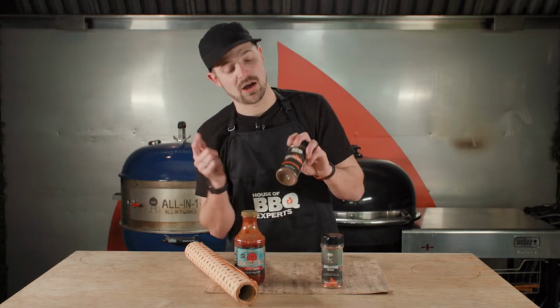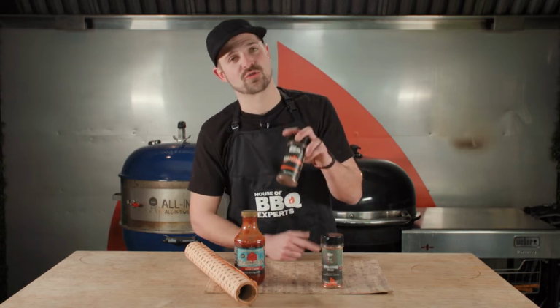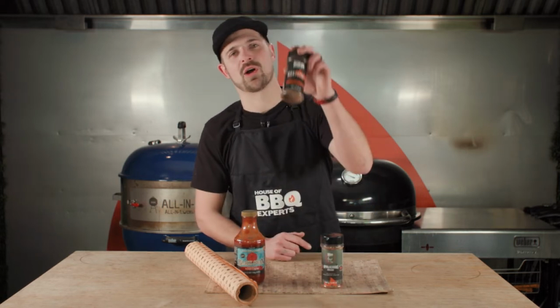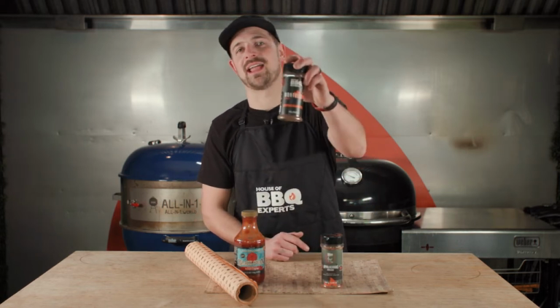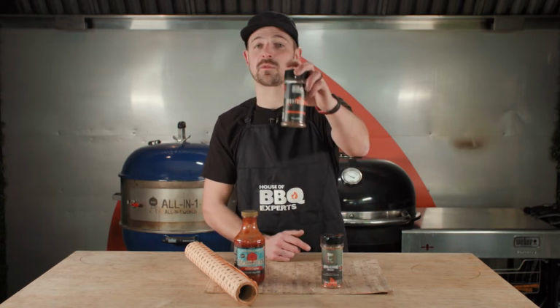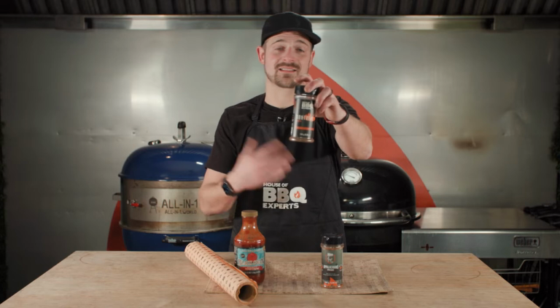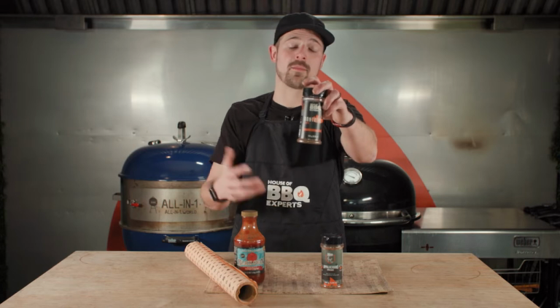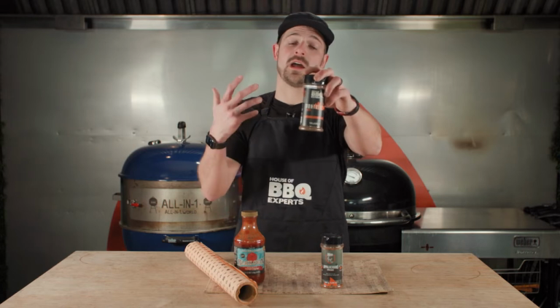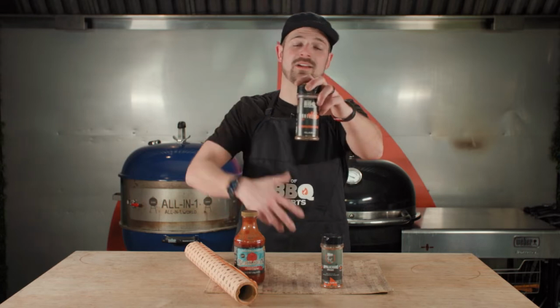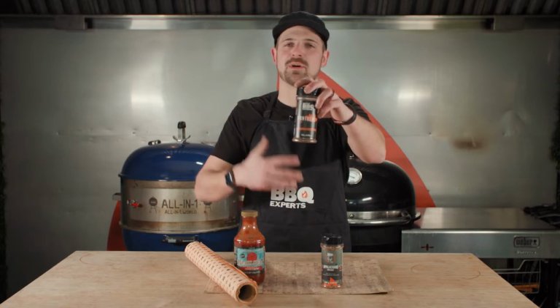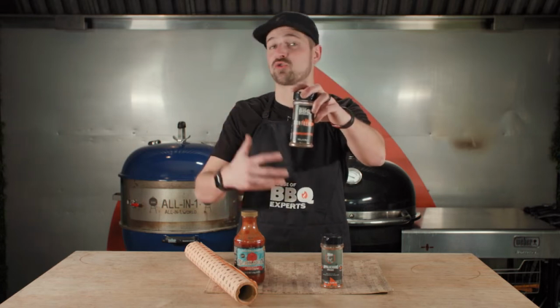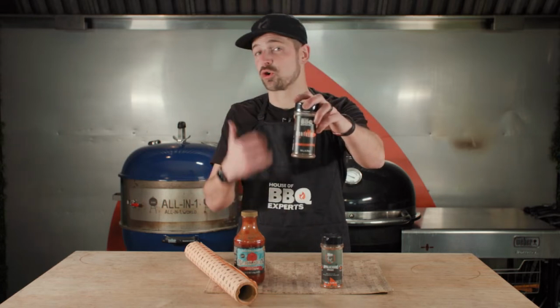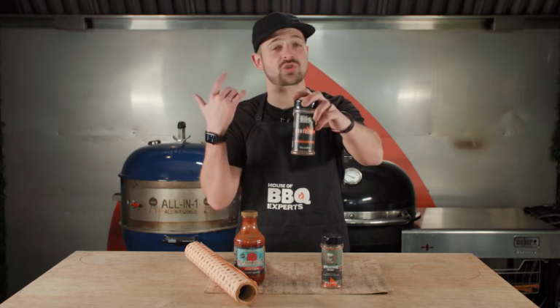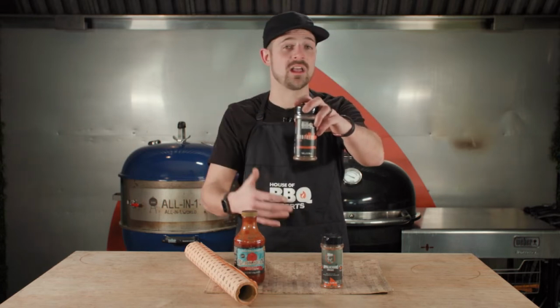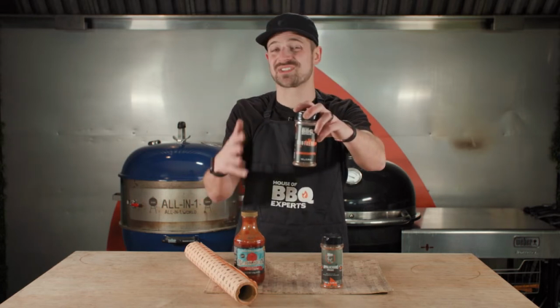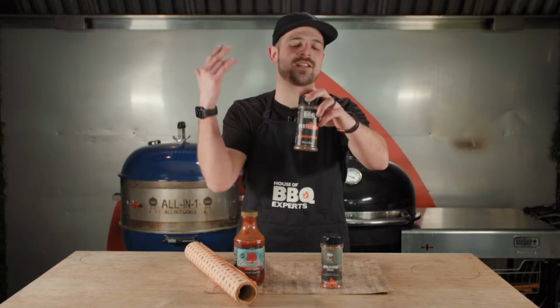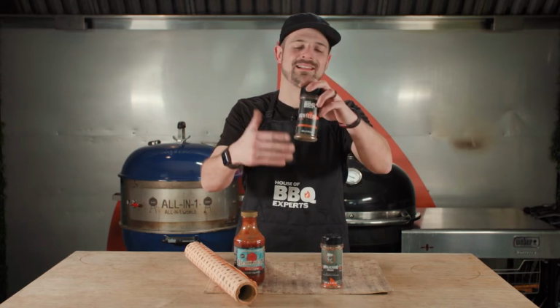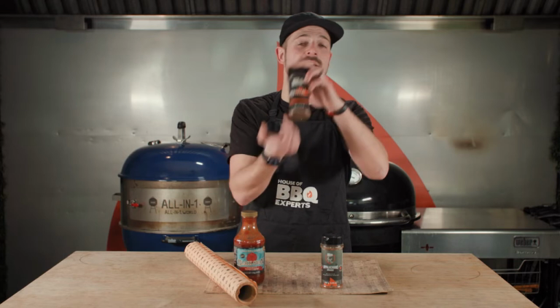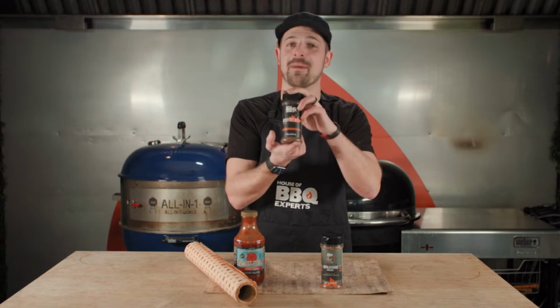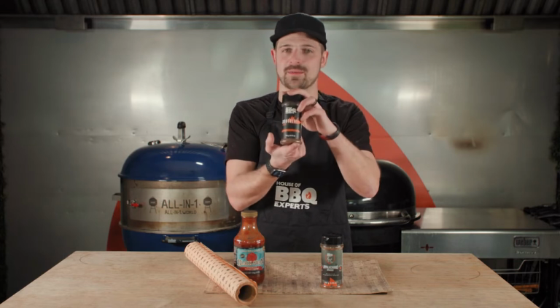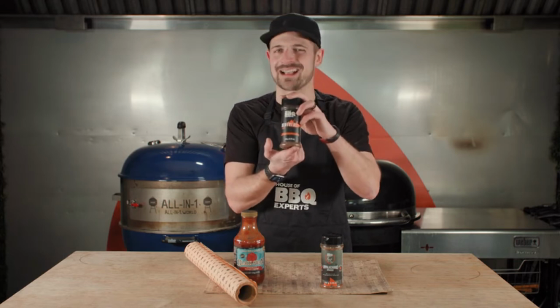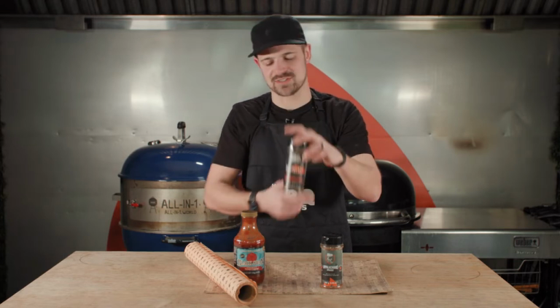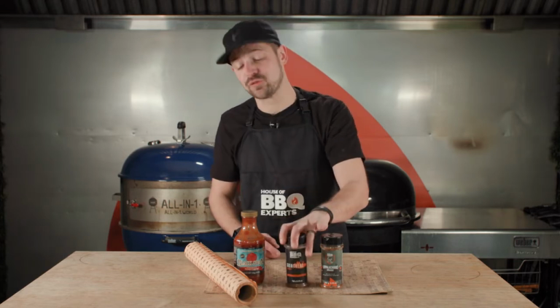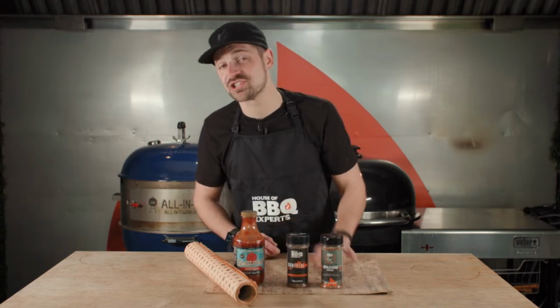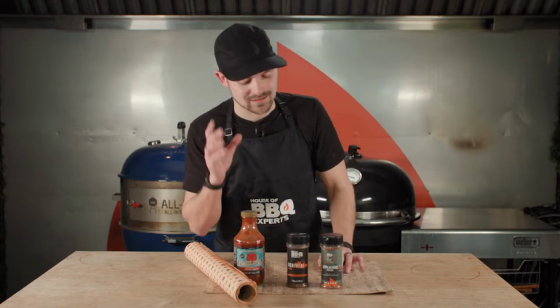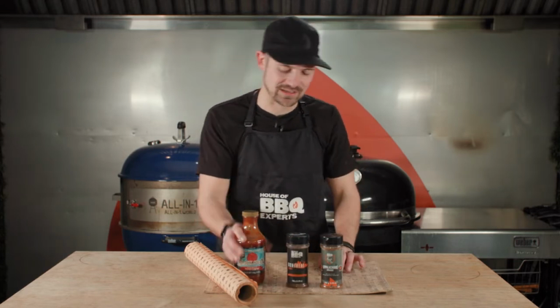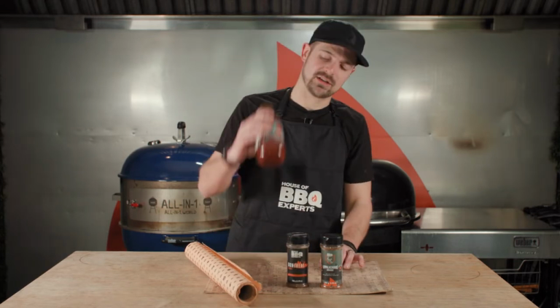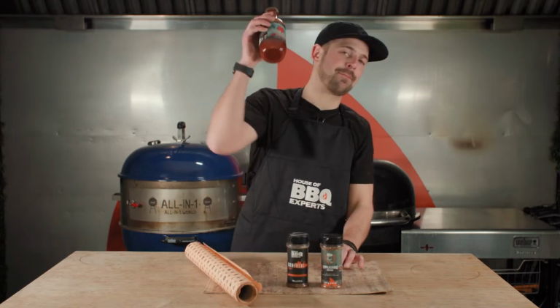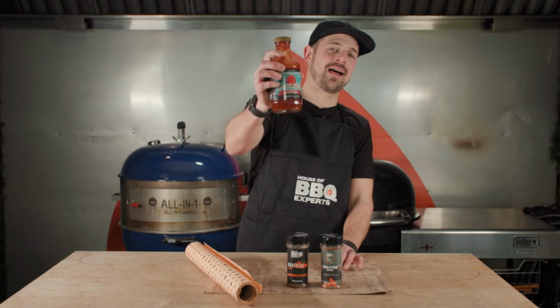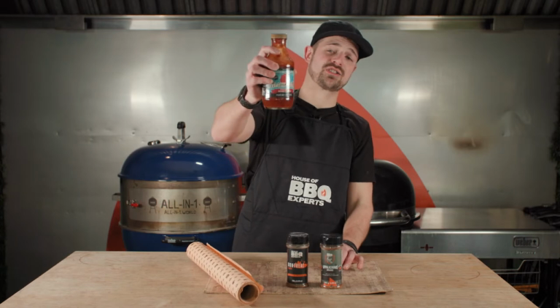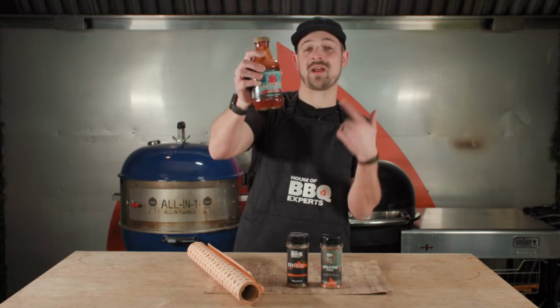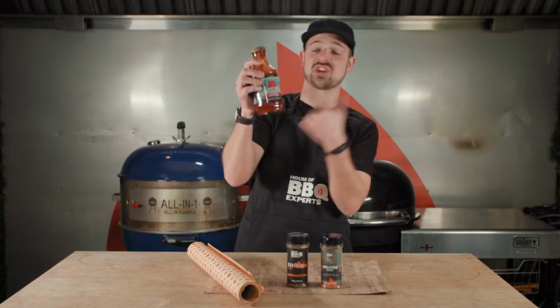I also use Montreal steak spice rub. Great on steak but also great on short ribs, great on brisket, great on anything. For bison ribs, I gotta use that. And to finish, I'm definitely gonna apply some great sauce.